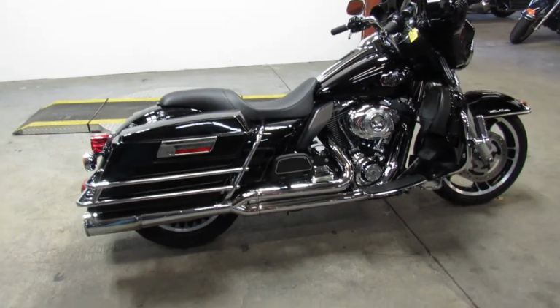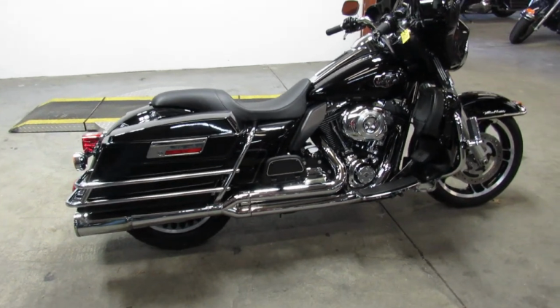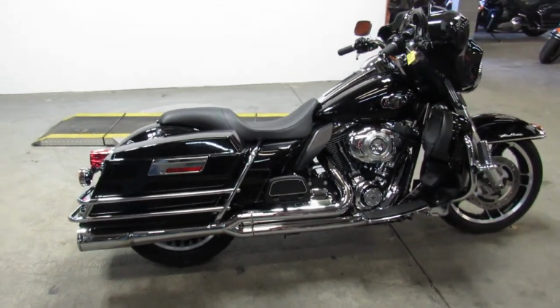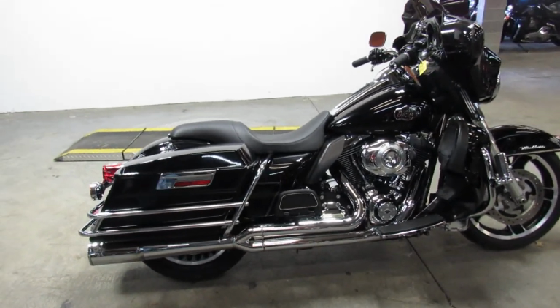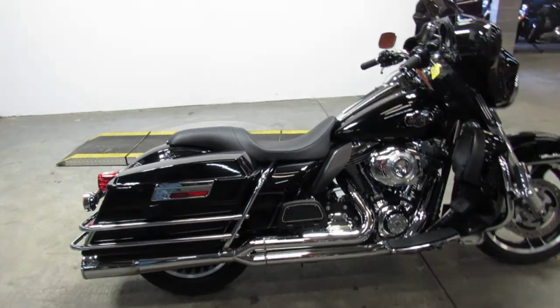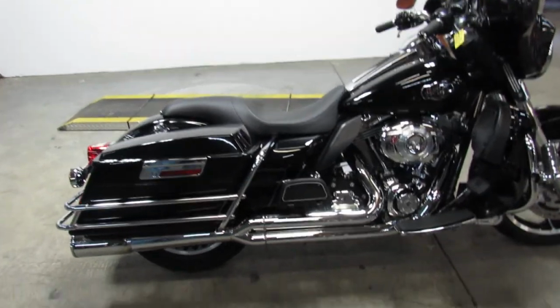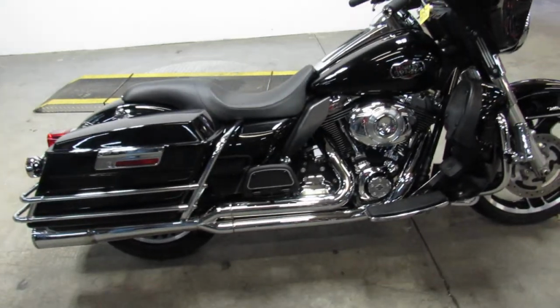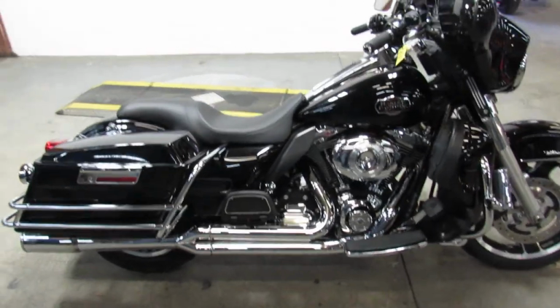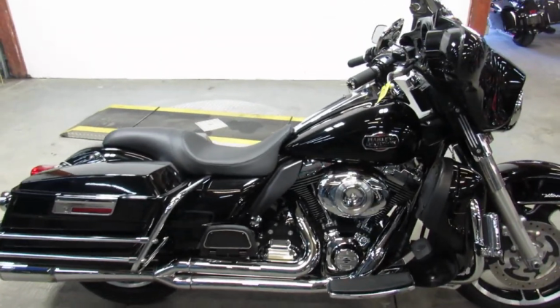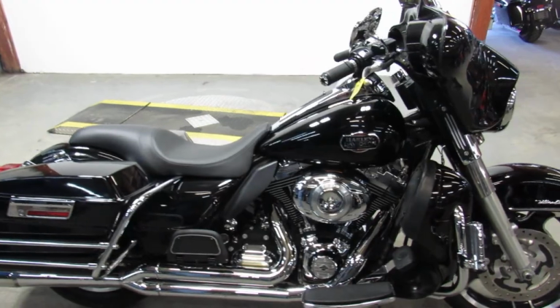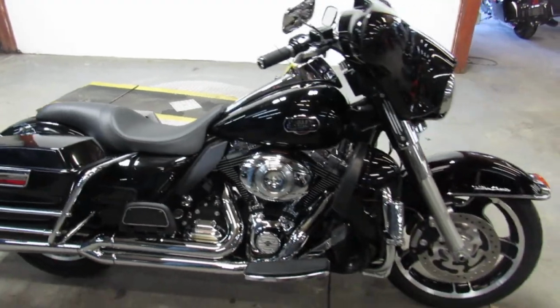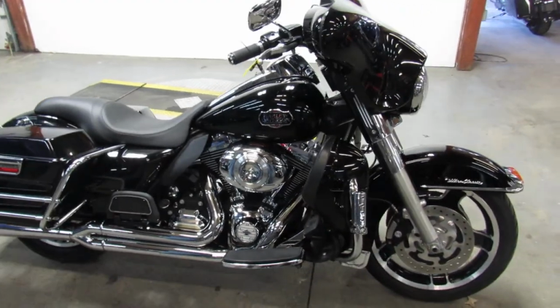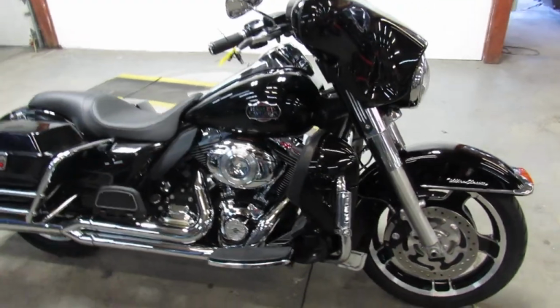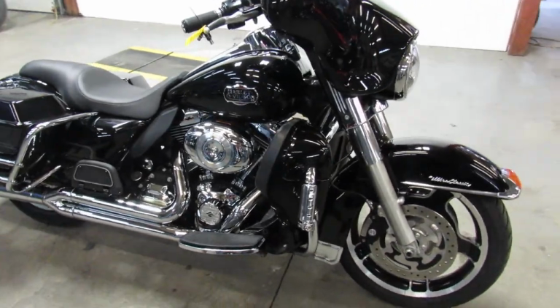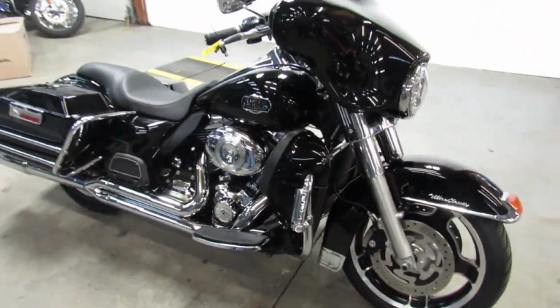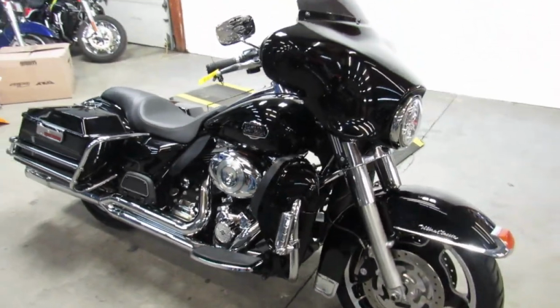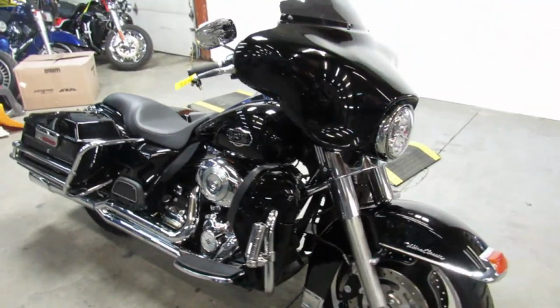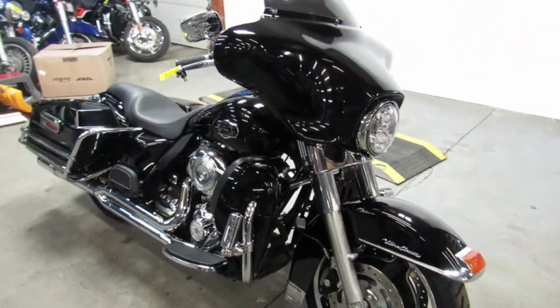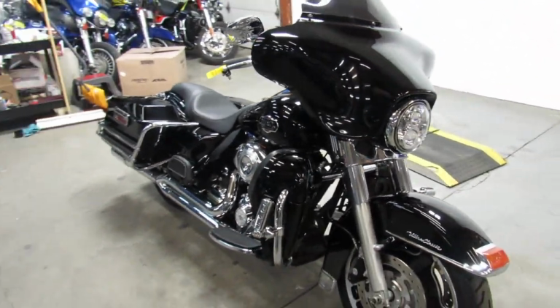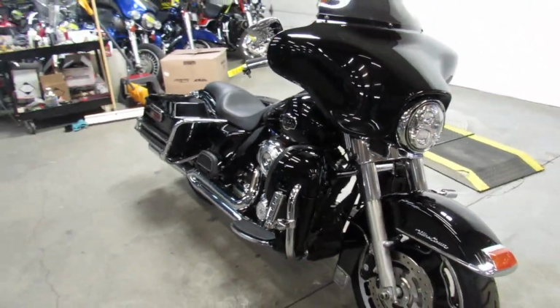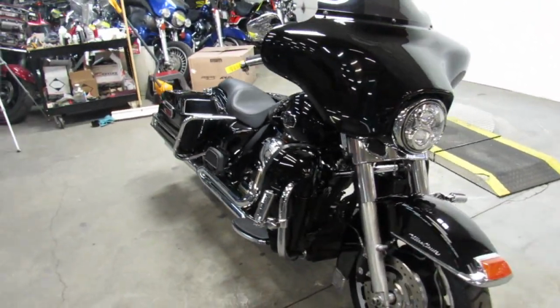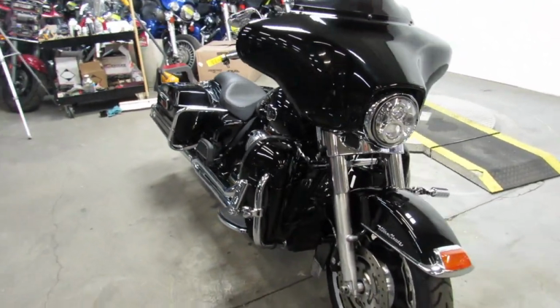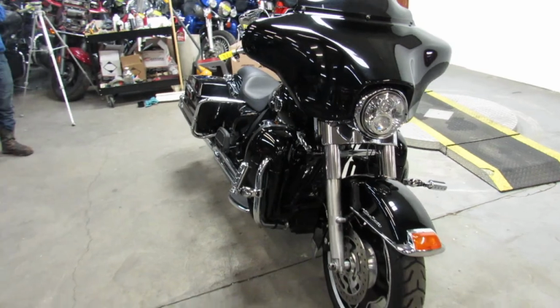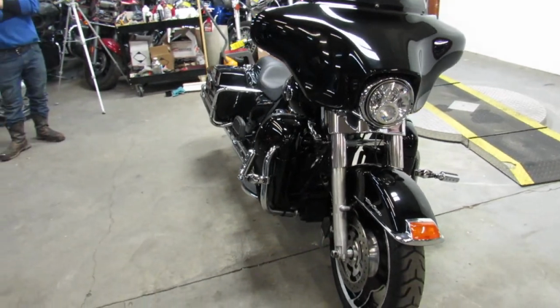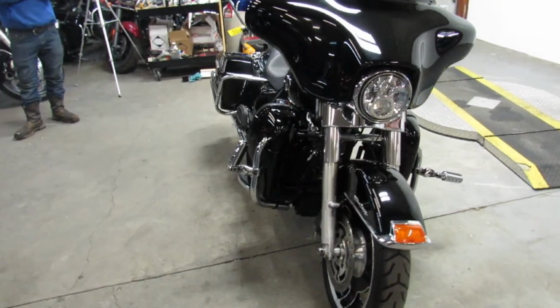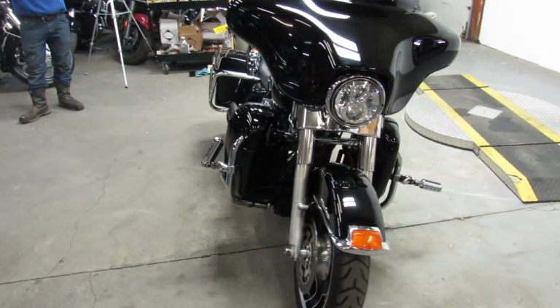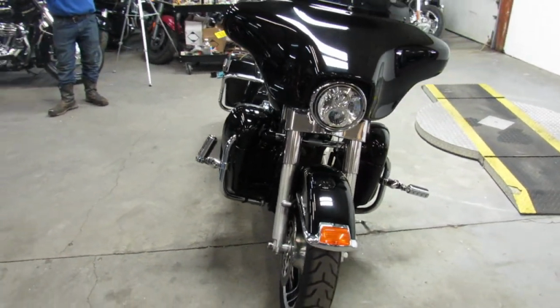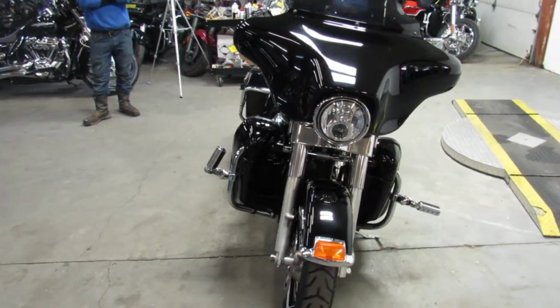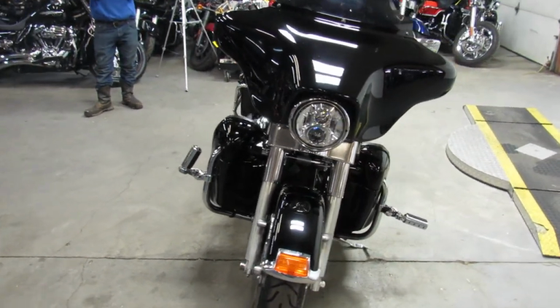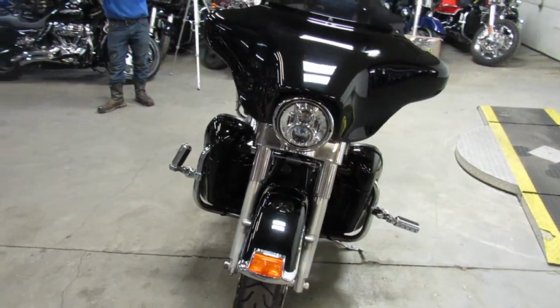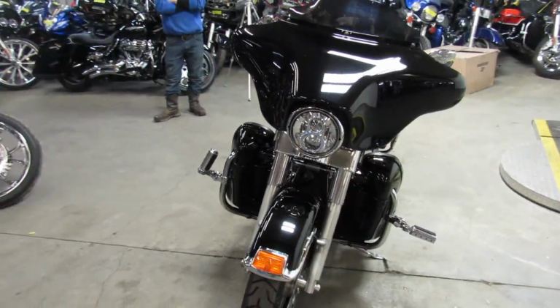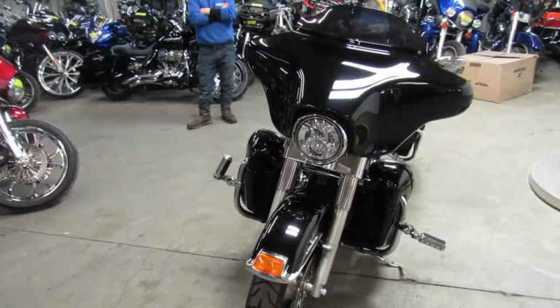Hey guys, it's Approval Power Sports. We are doing some videos on our used Harley-Davidsons. You guys got to take a look at our website — we got over 400 used Harleys in here. We got guaranteed financing, out-of-state financing, and nationwide shipping.